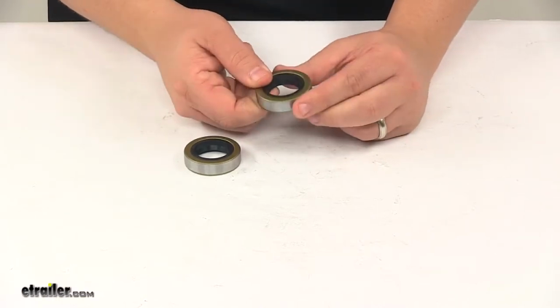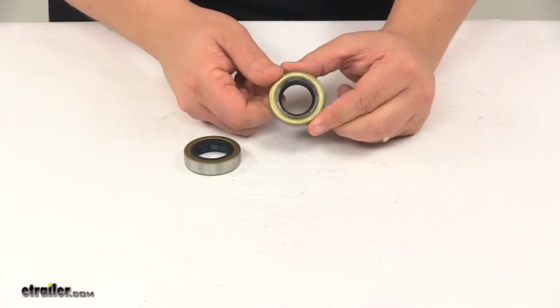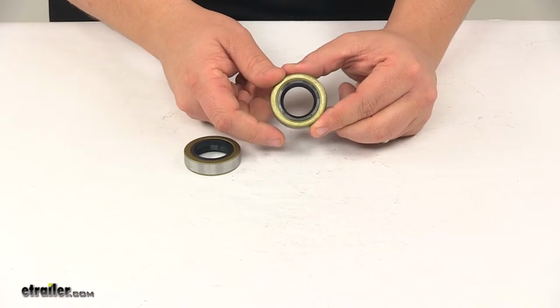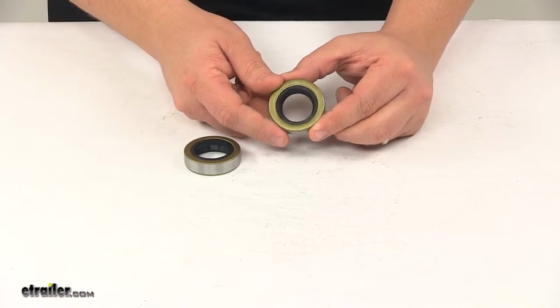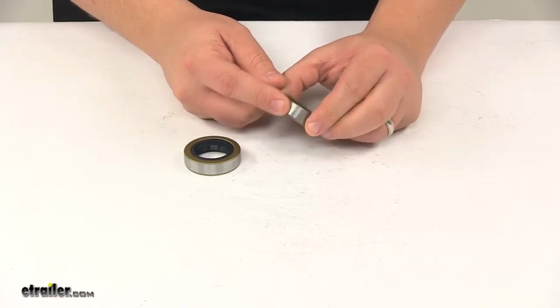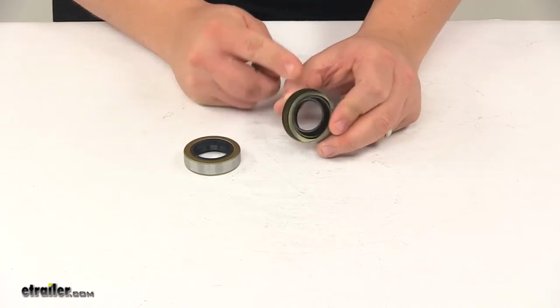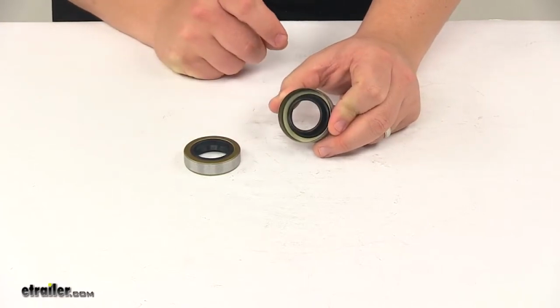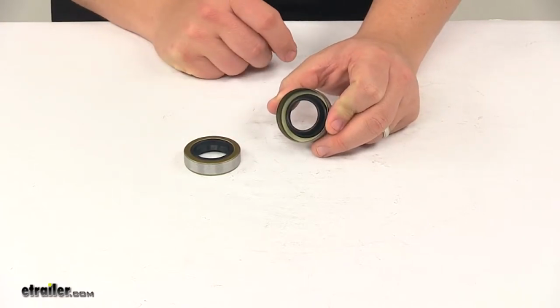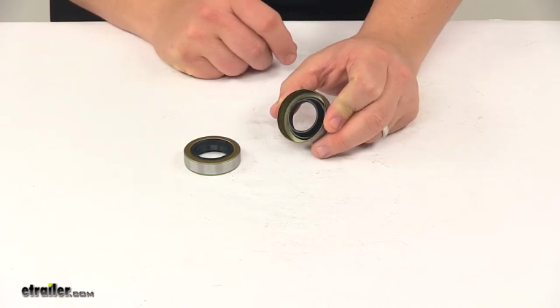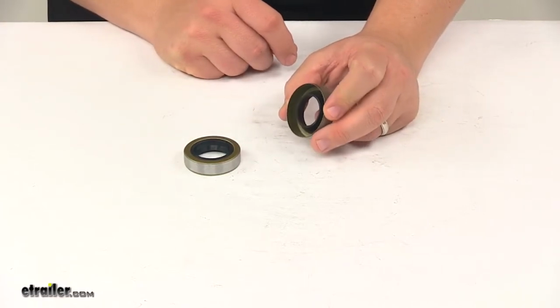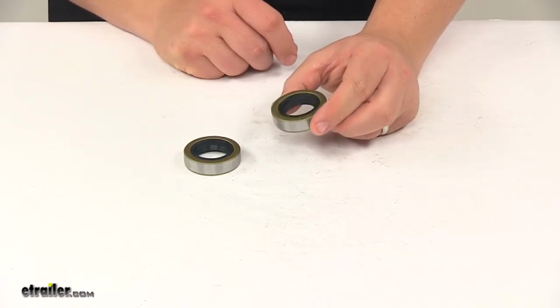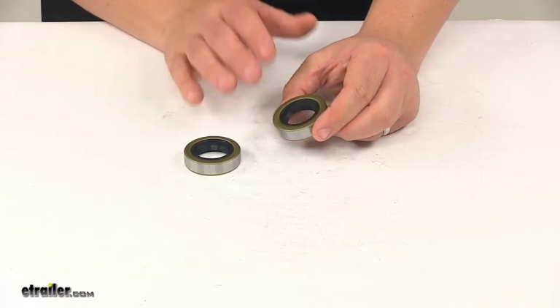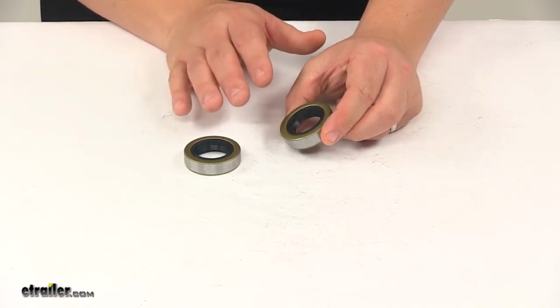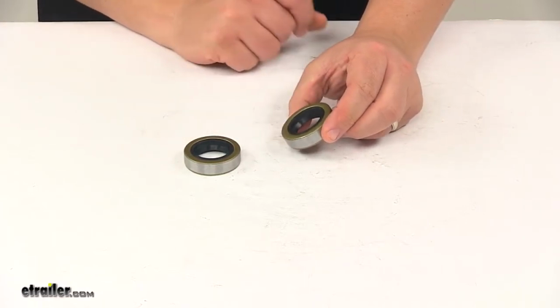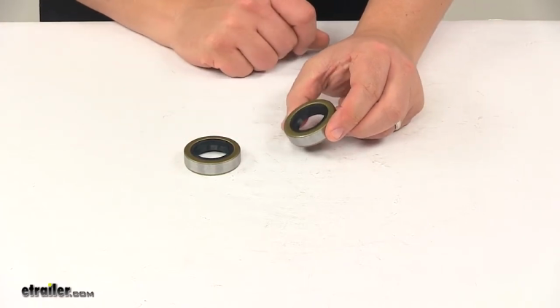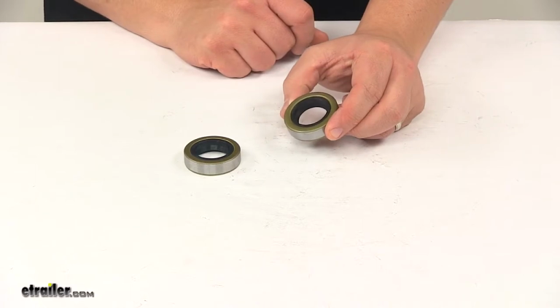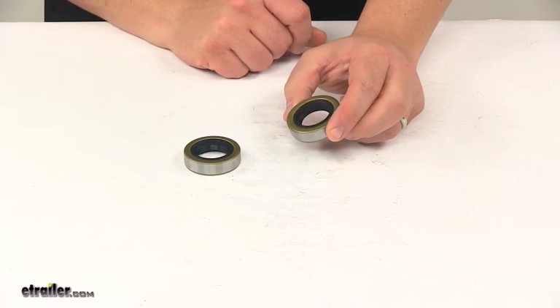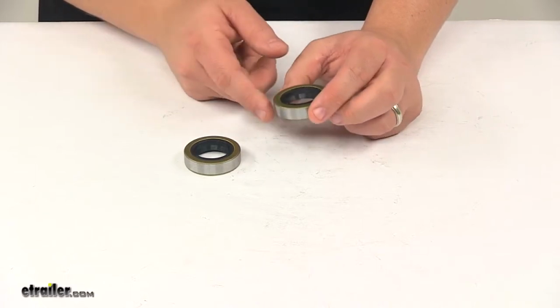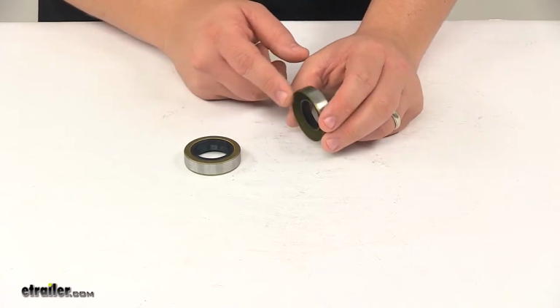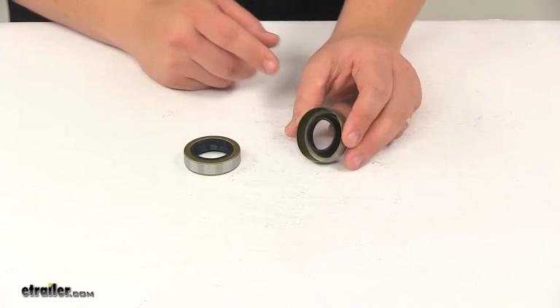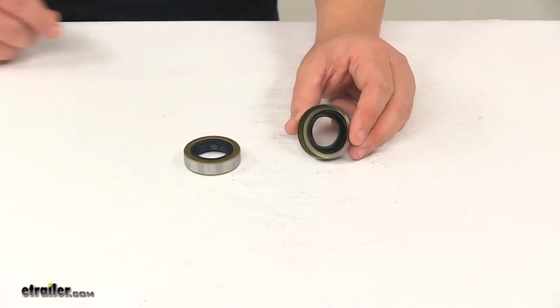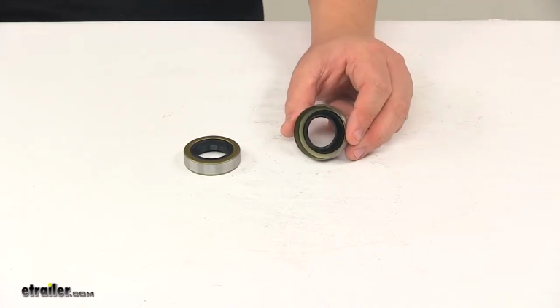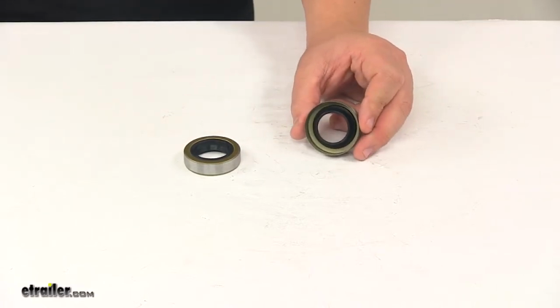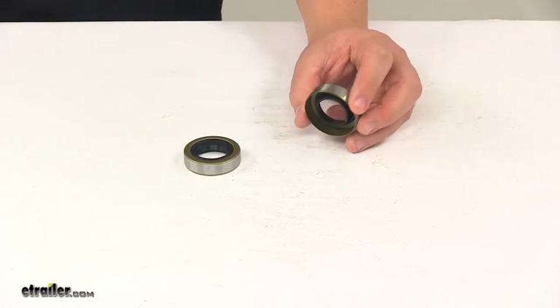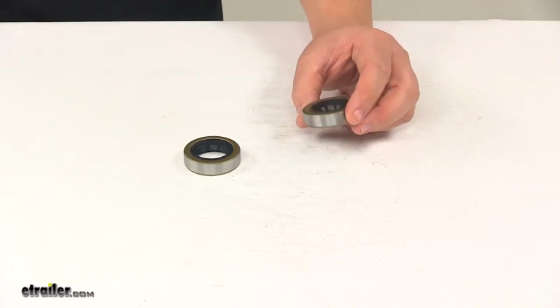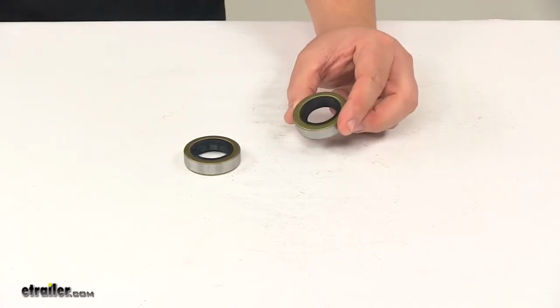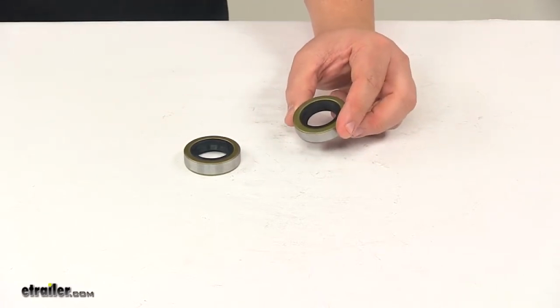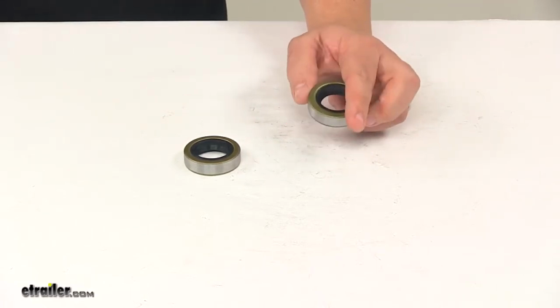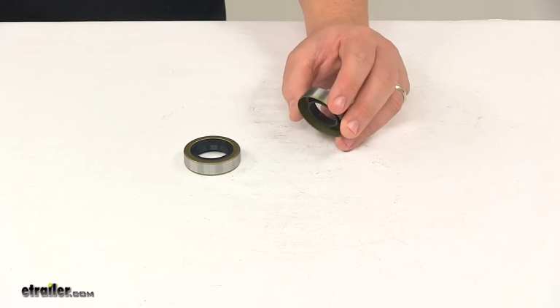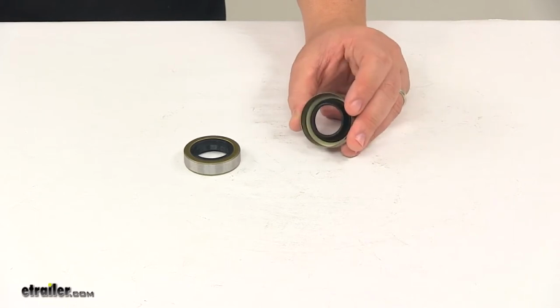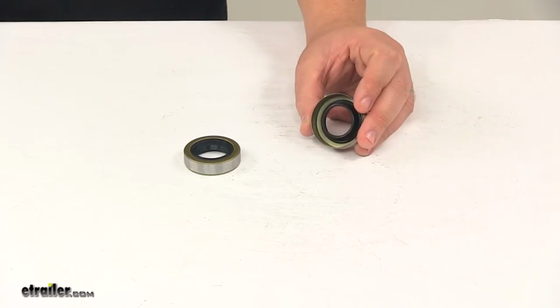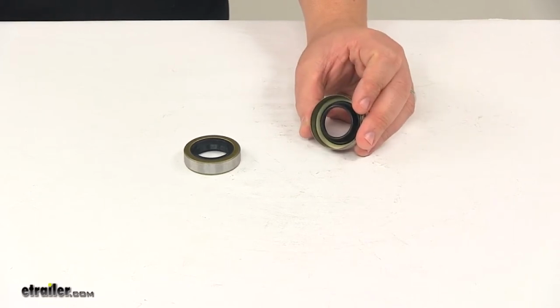Again, it is designed for a three-quarter inch straight spindle, and for a cross-reference guide you can refer to the chart located on this product's page at eTrailer.com. That's going to do it for today's look at the C.E. Smith grease seals.